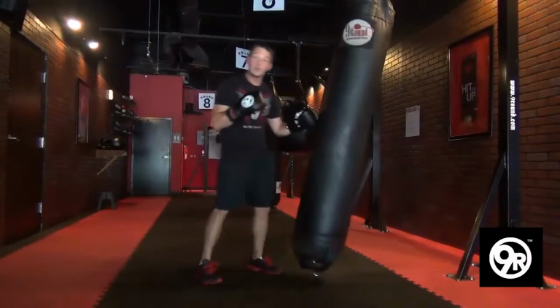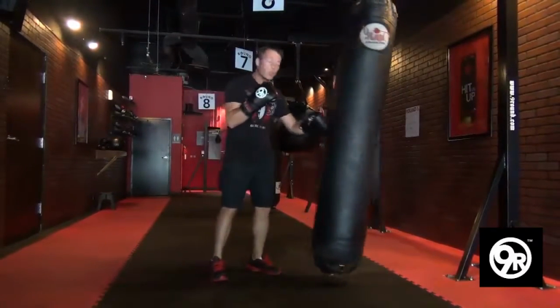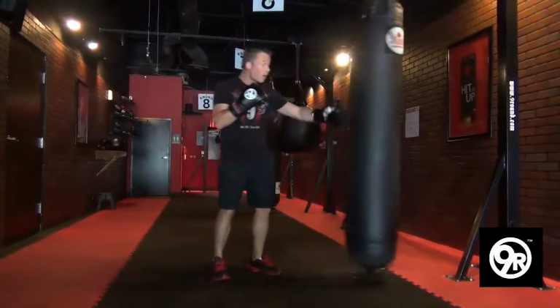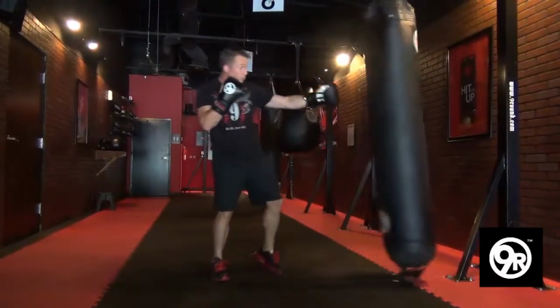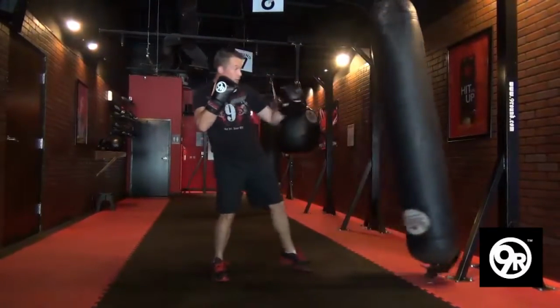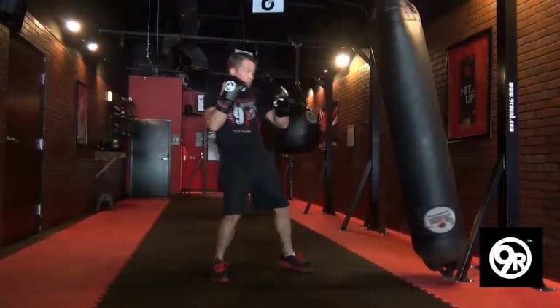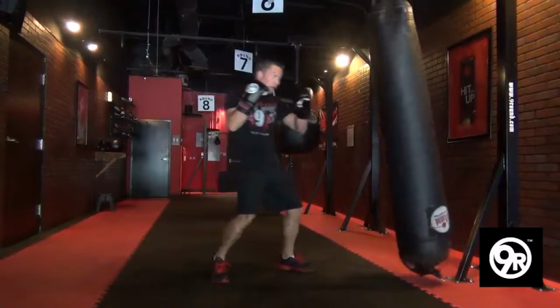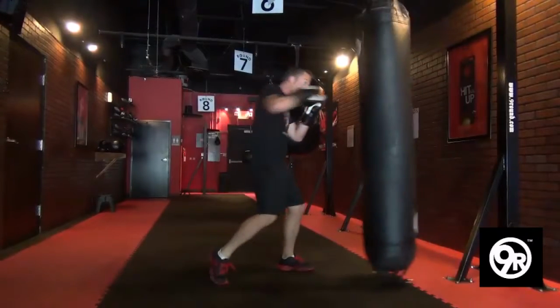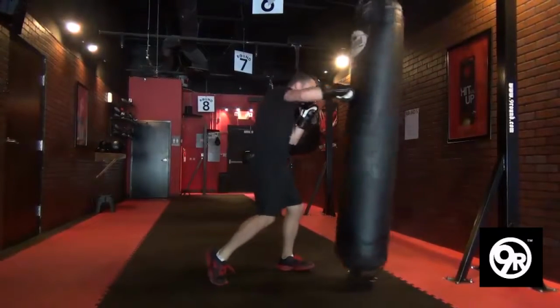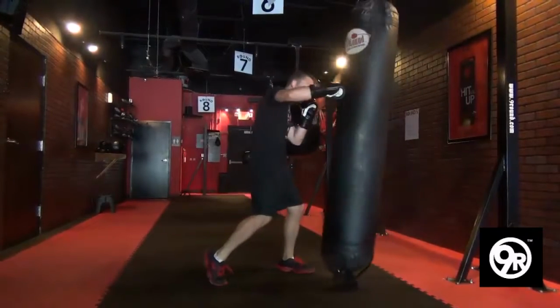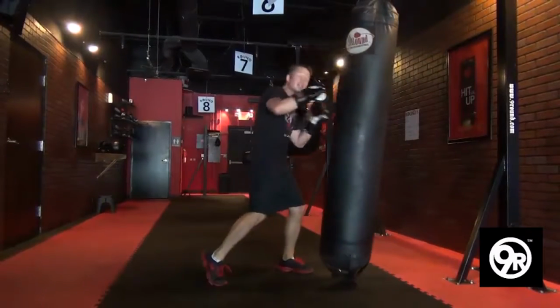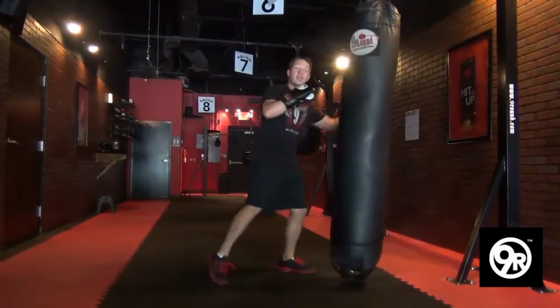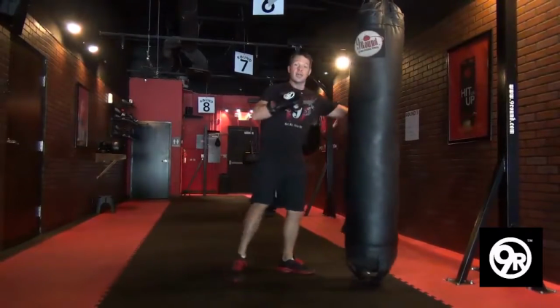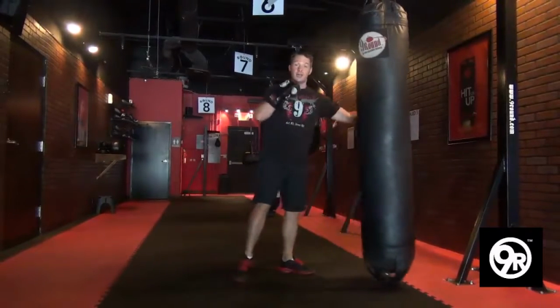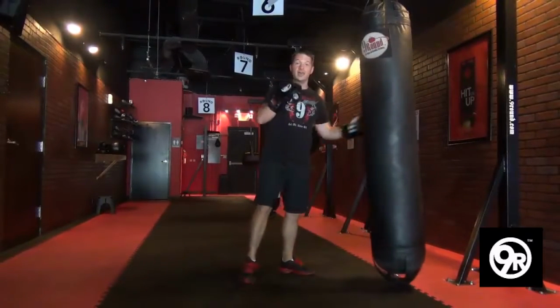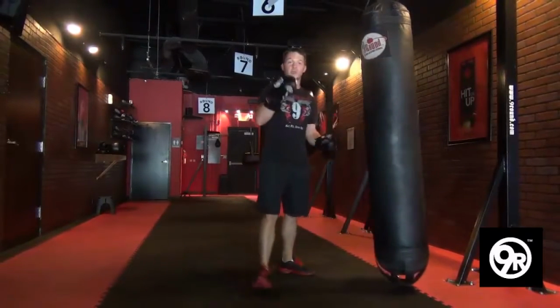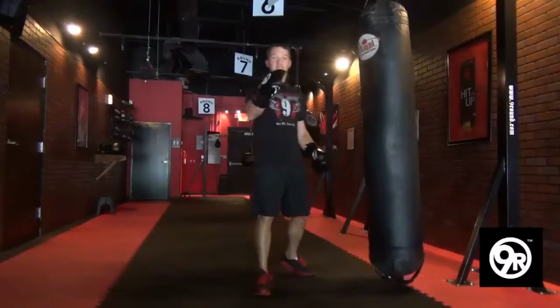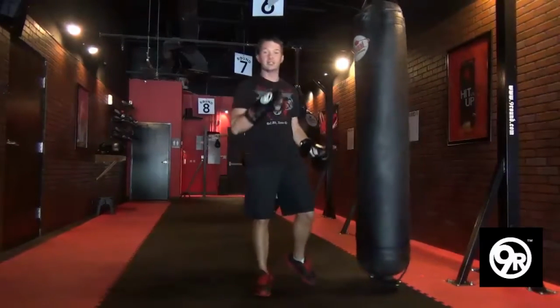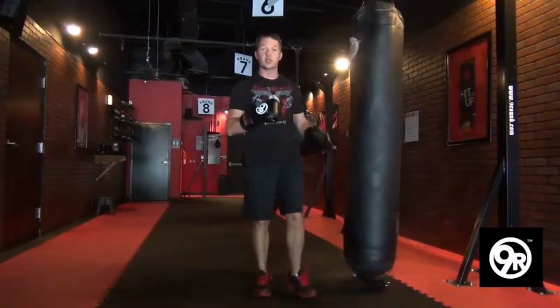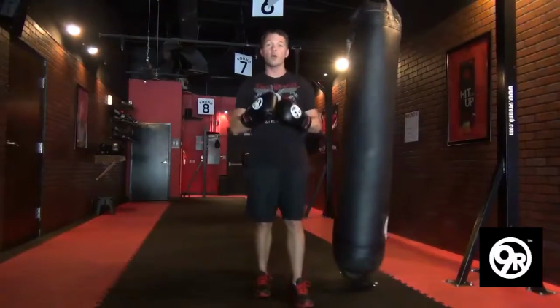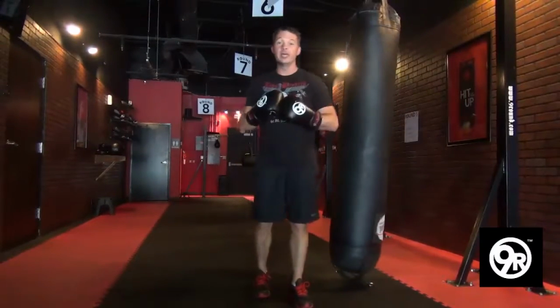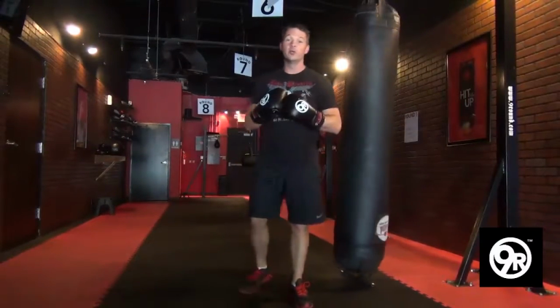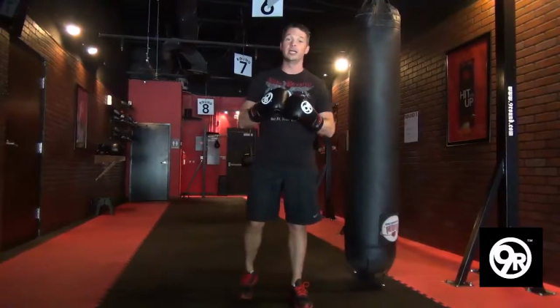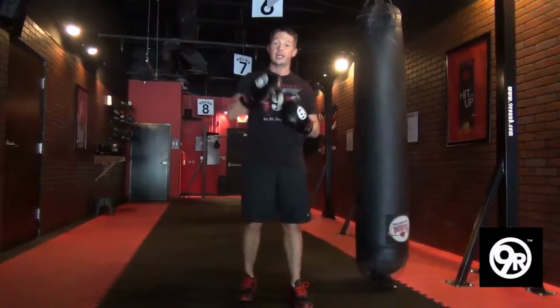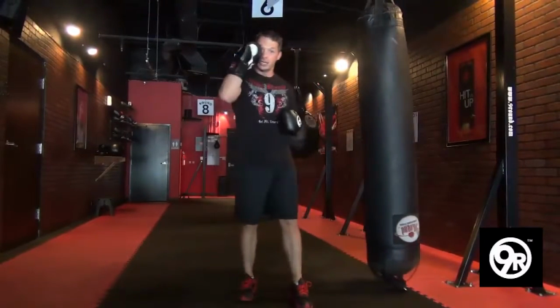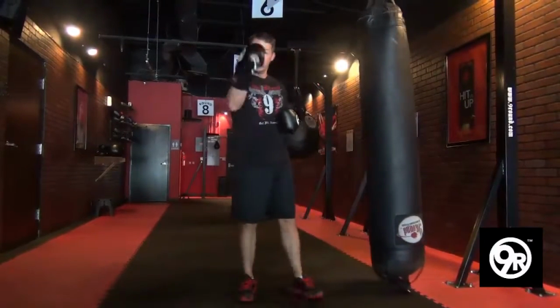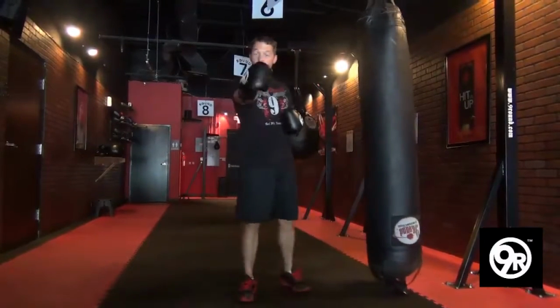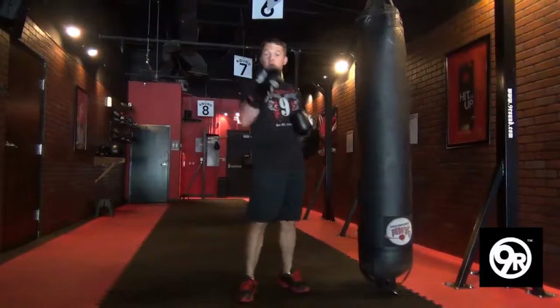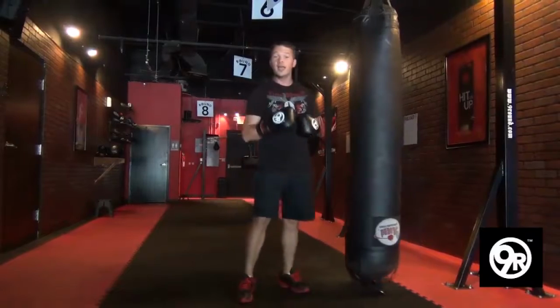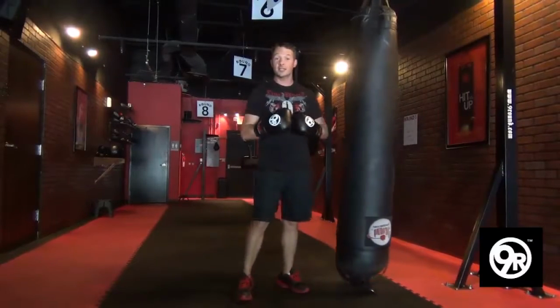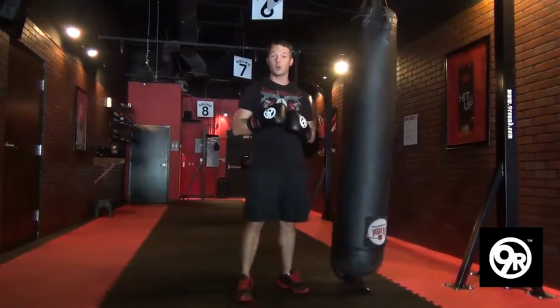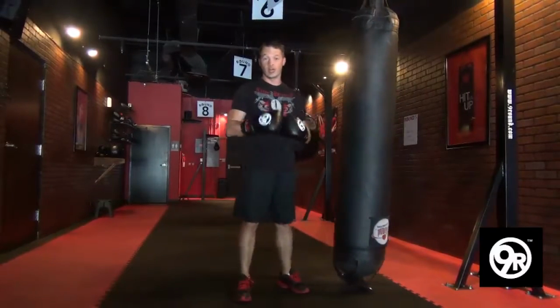Same thing with a punch. When it's coming — bang — that's the resistance that's going to help get you lean. Do that in your next workout.